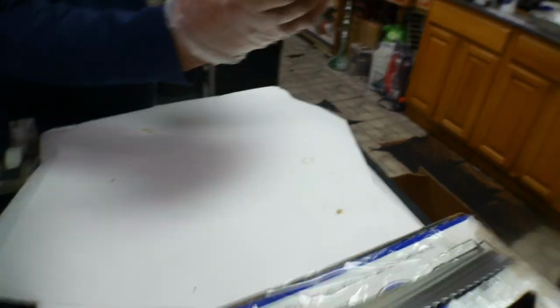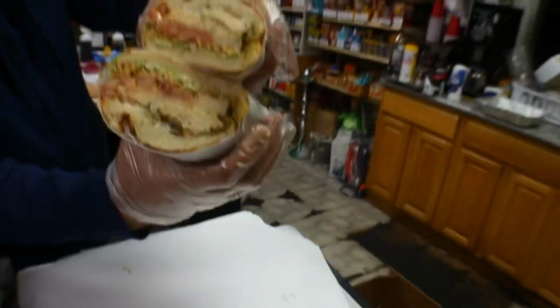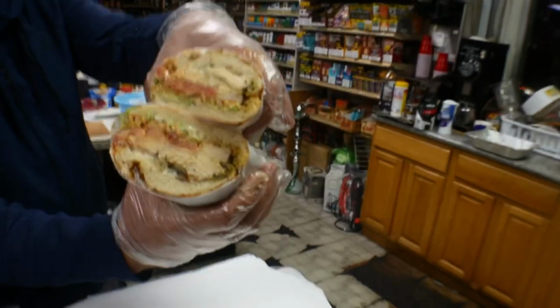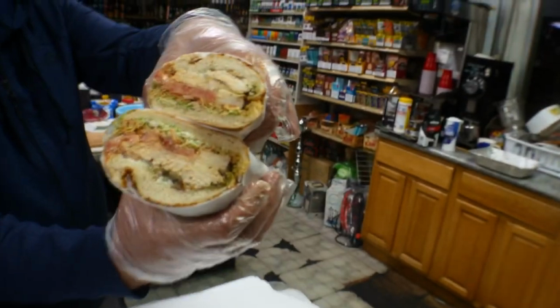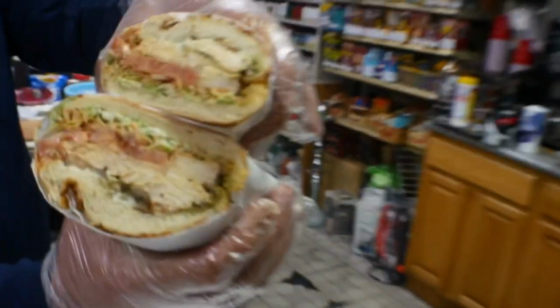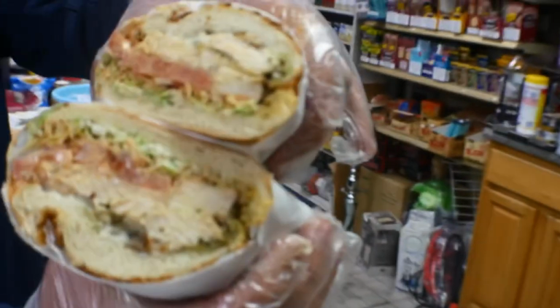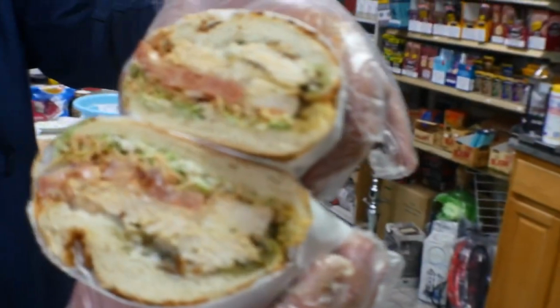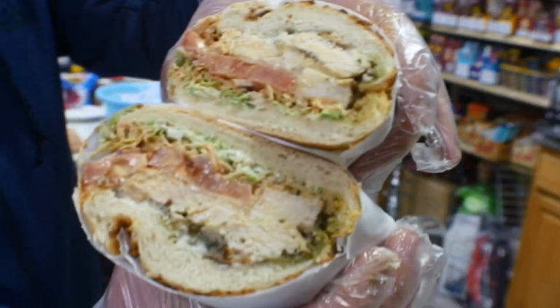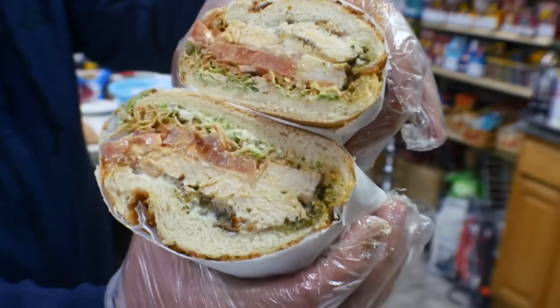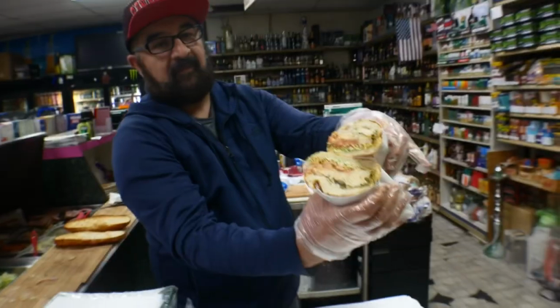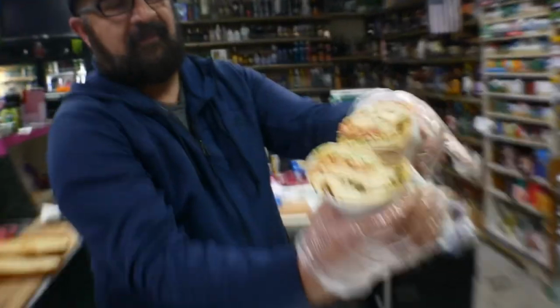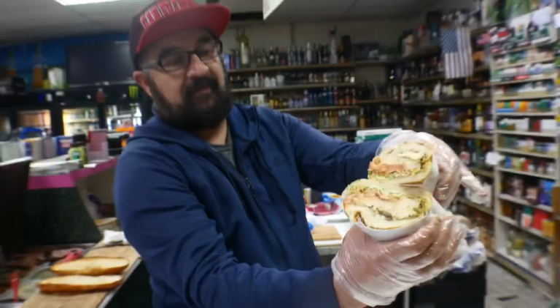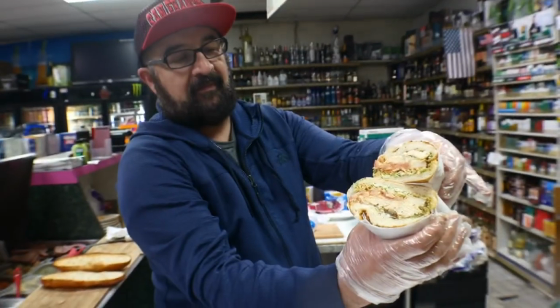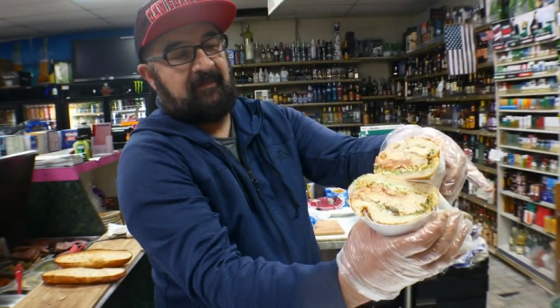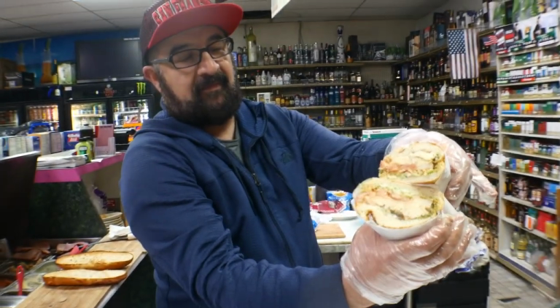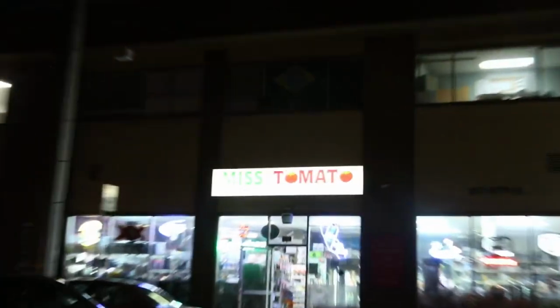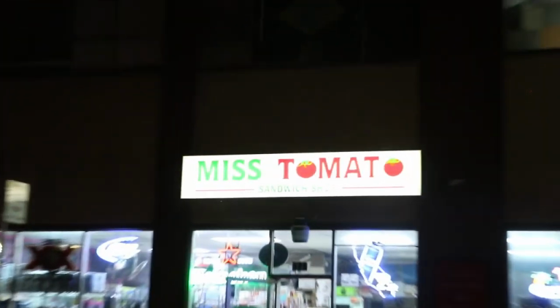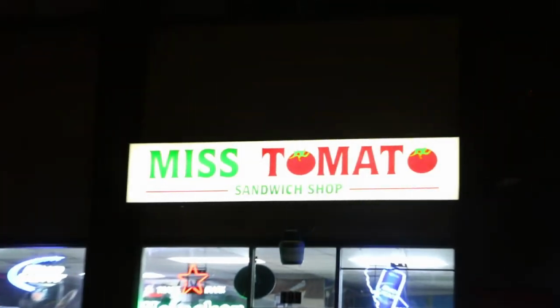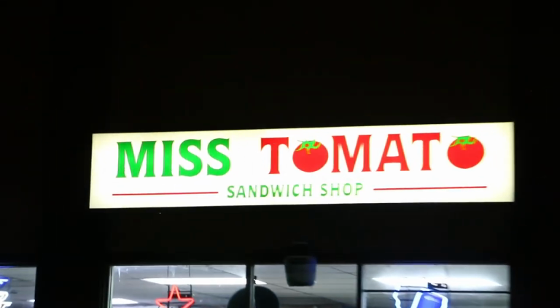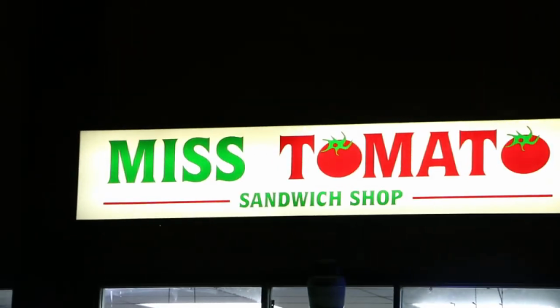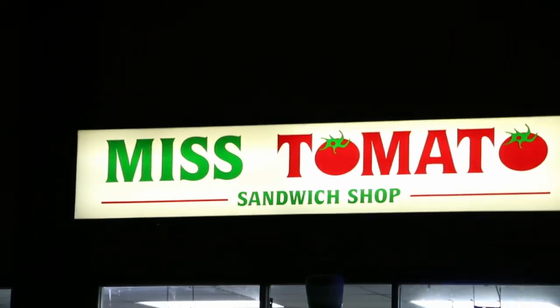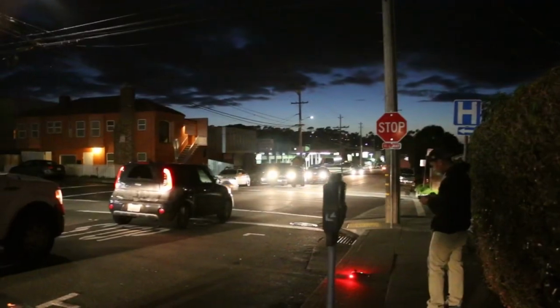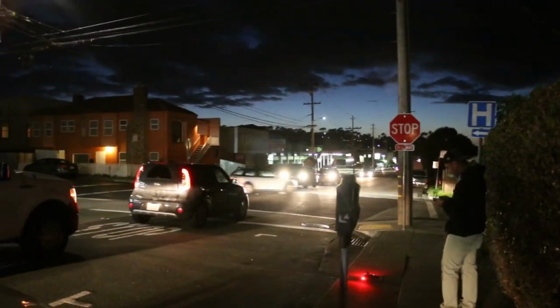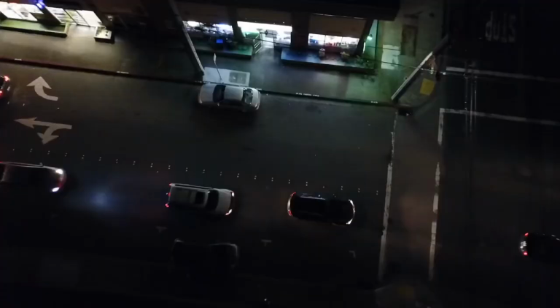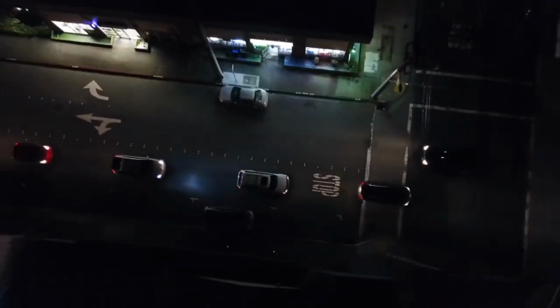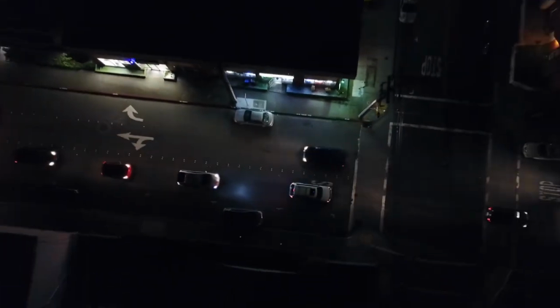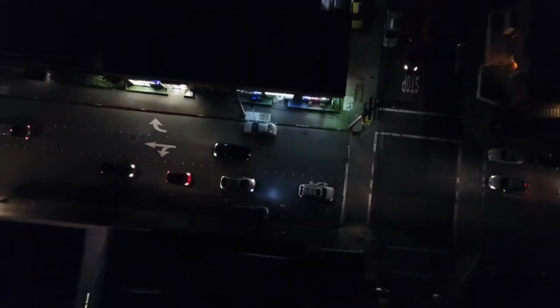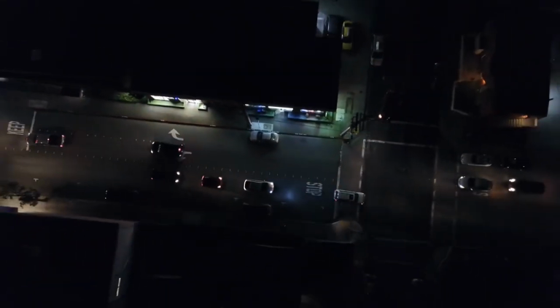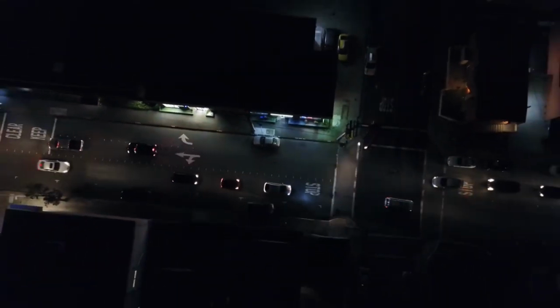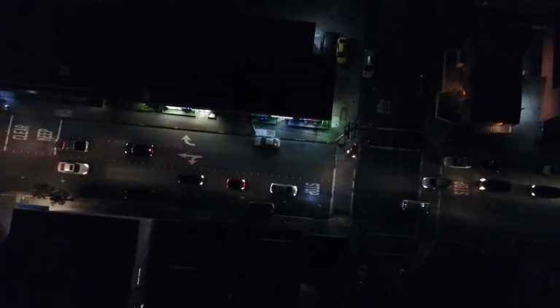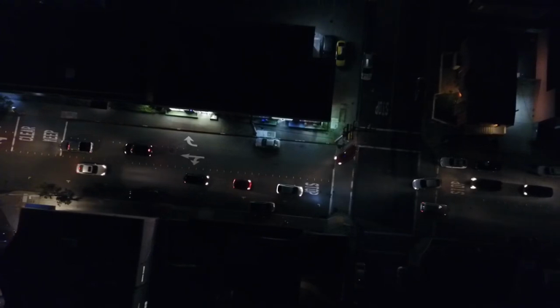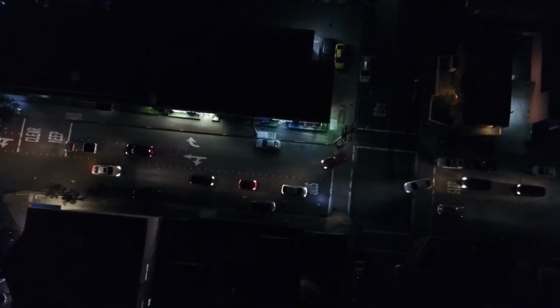Yes, look at that cross section! And you have two Miss Tomatoes sandwich shops? You're the guy, huh? He says: 'I'm the master.' Oh man.